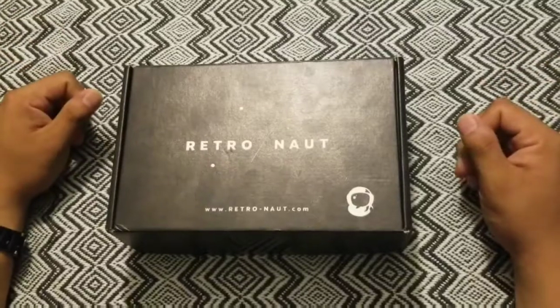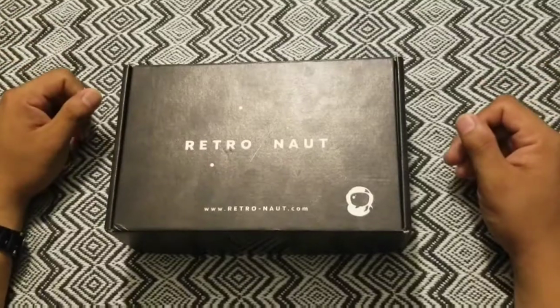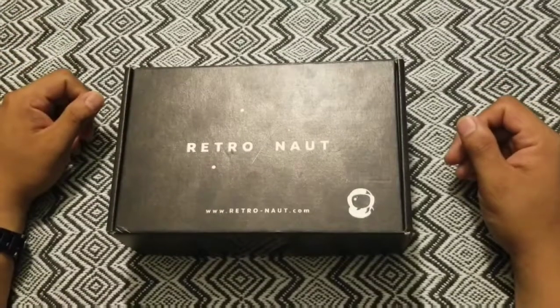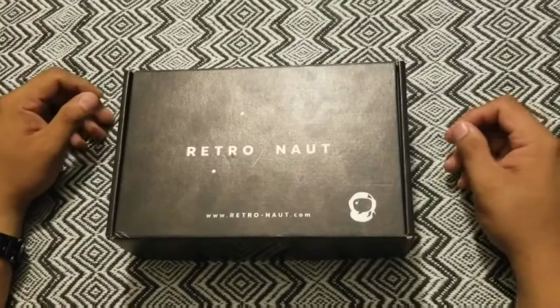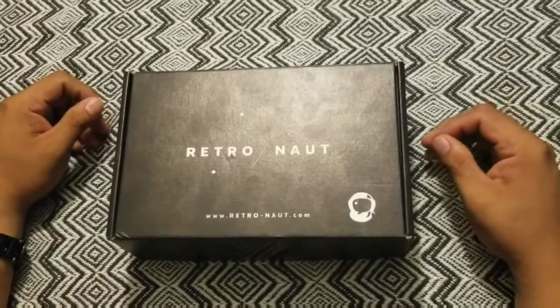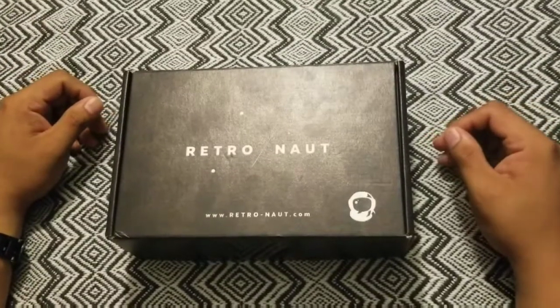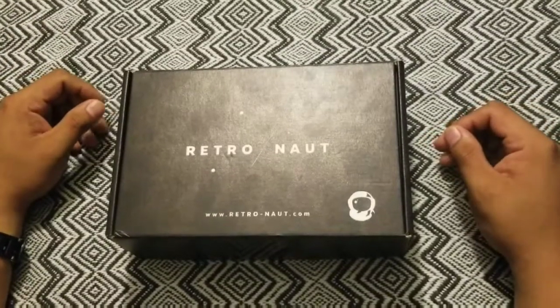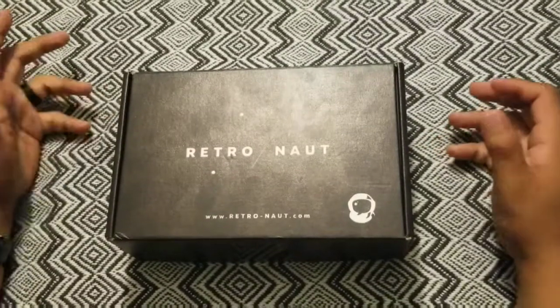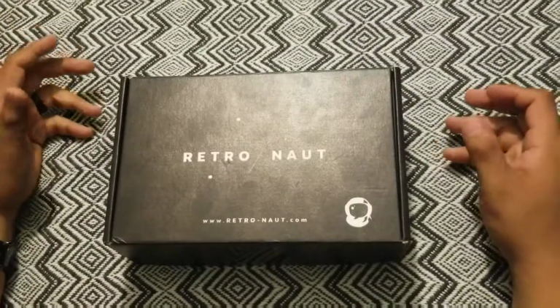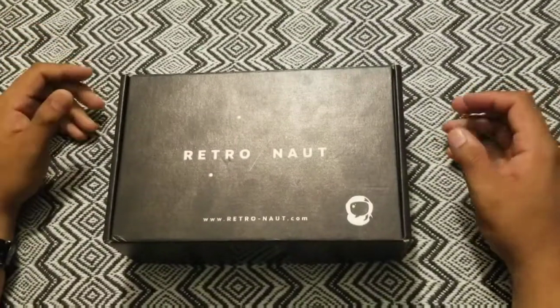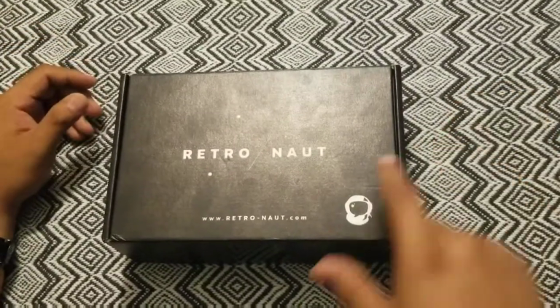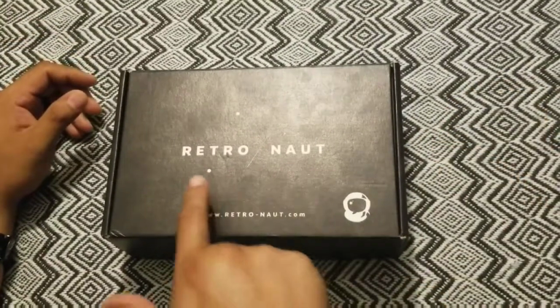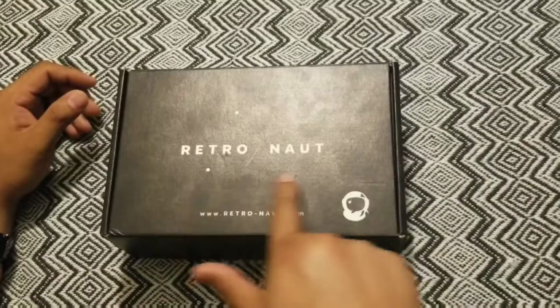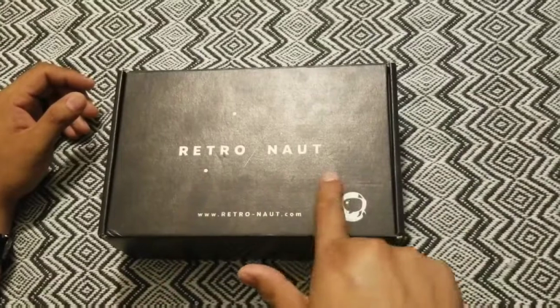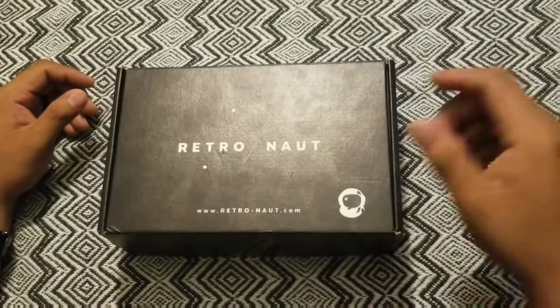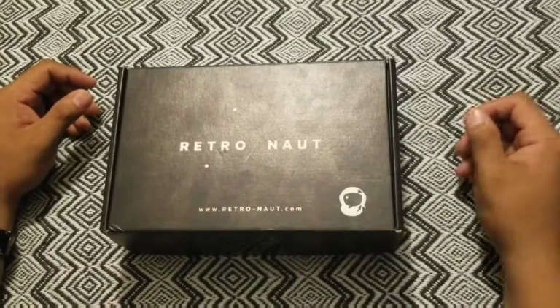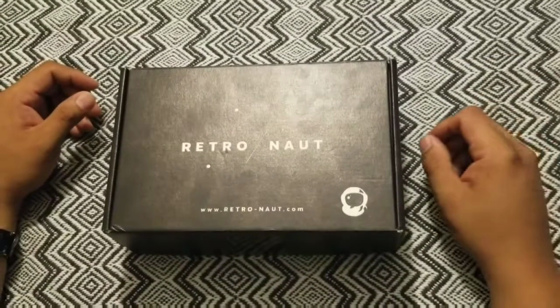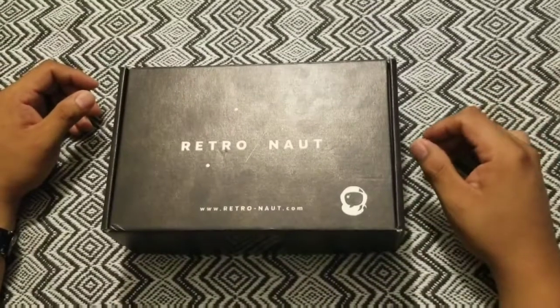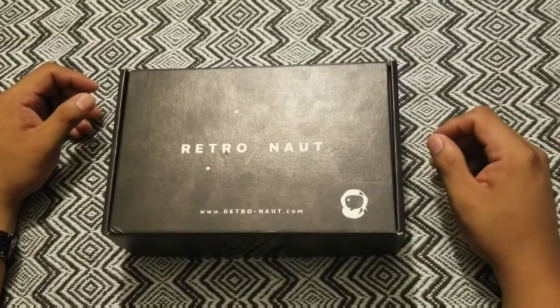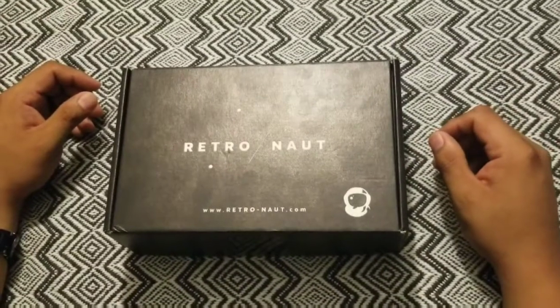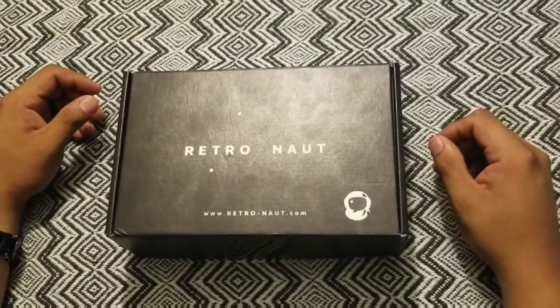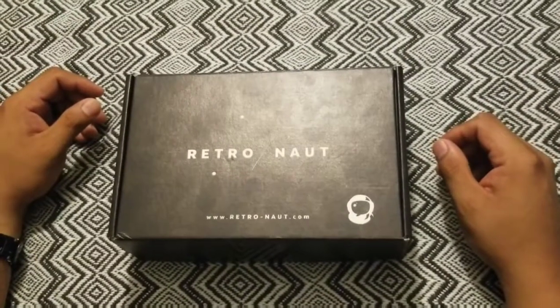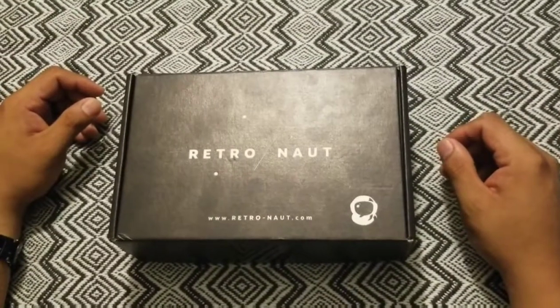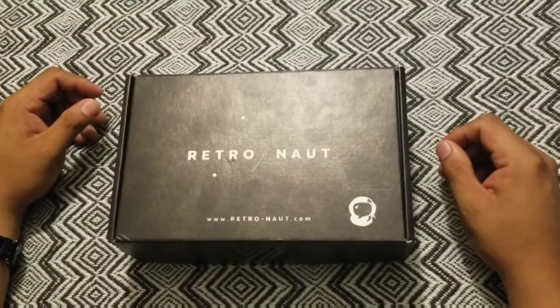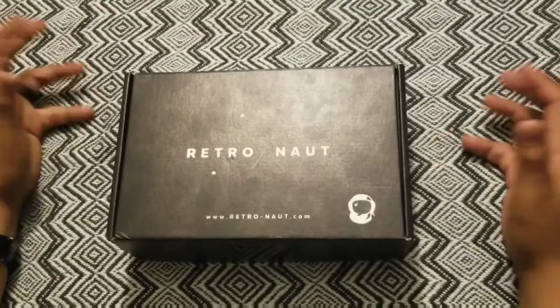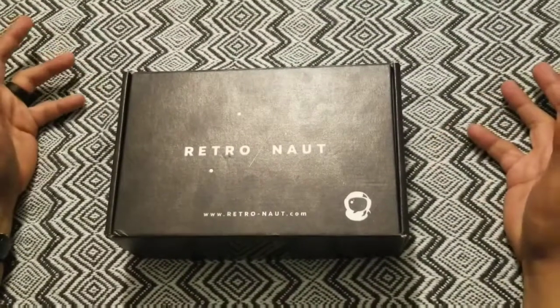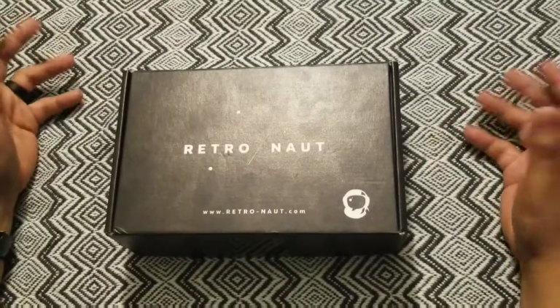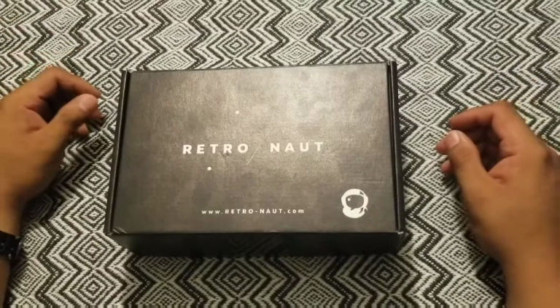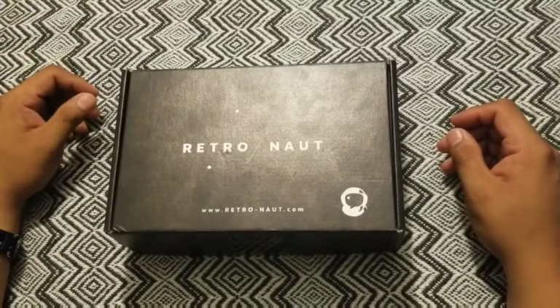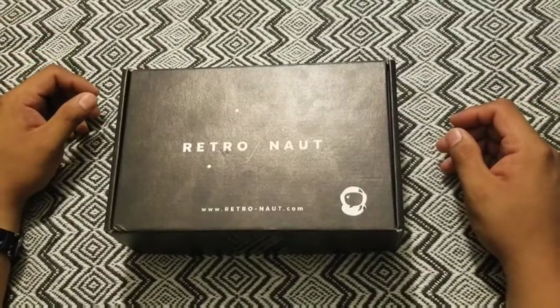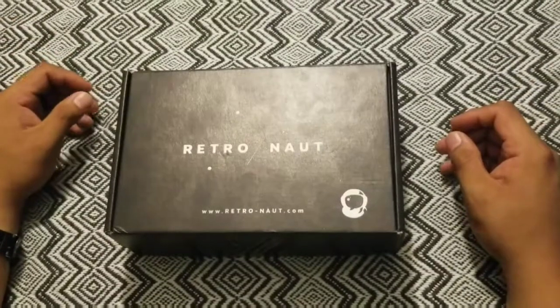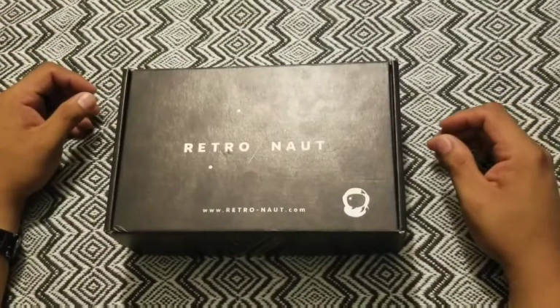Hey YouTube, this is Eric. I'm going to be reviewing the Retronaut console. I saw it one day on Facebook, scrolling through, and it looked really interesting.